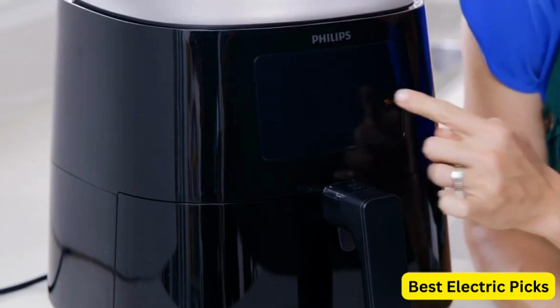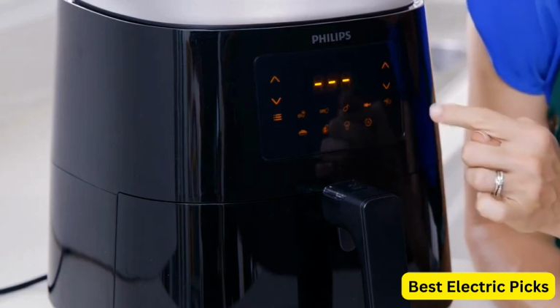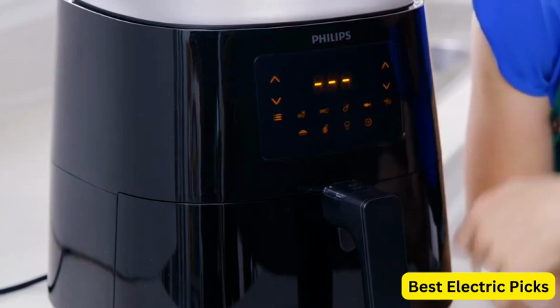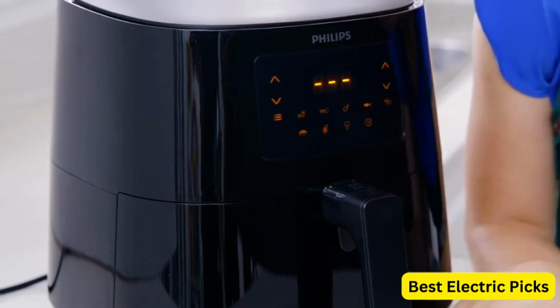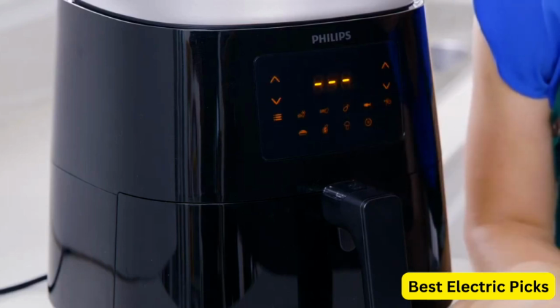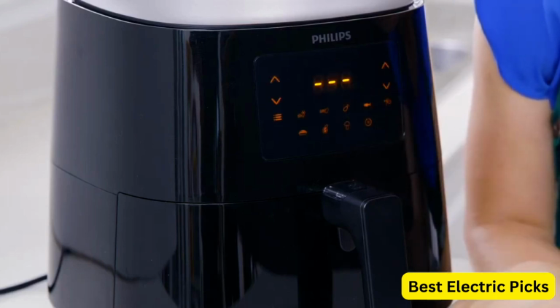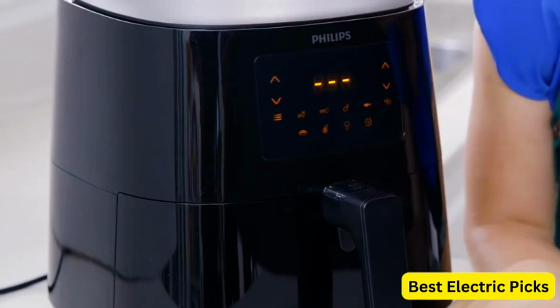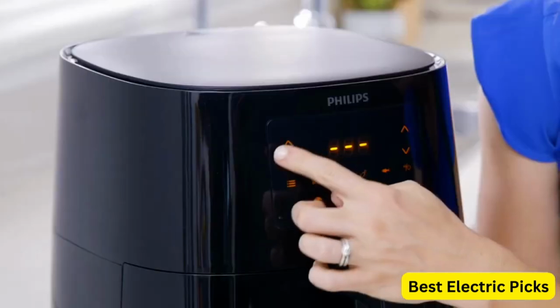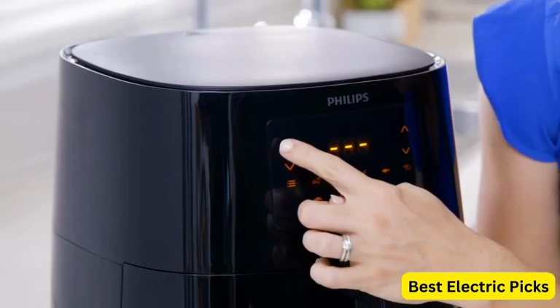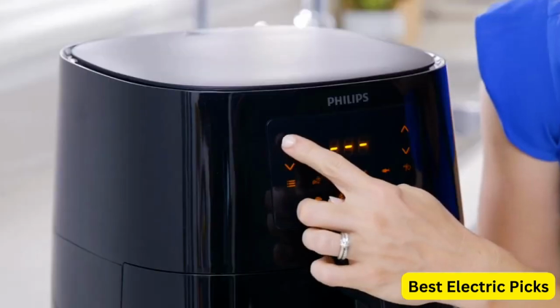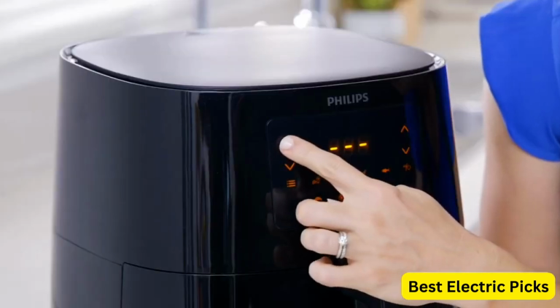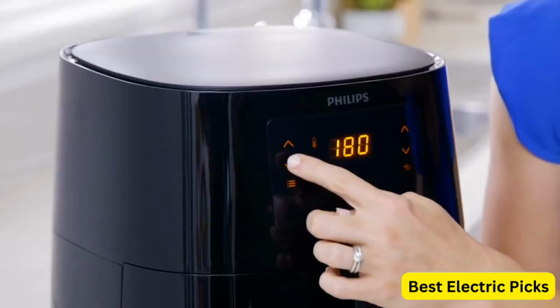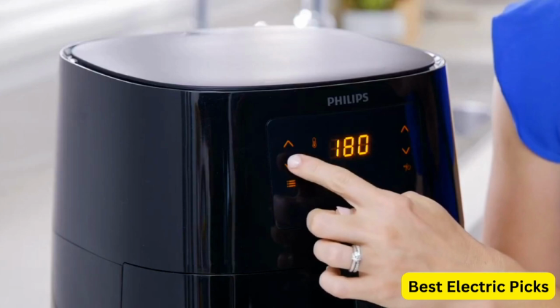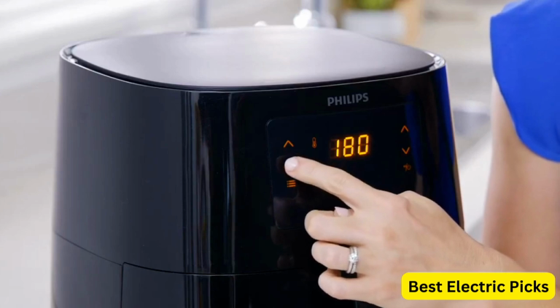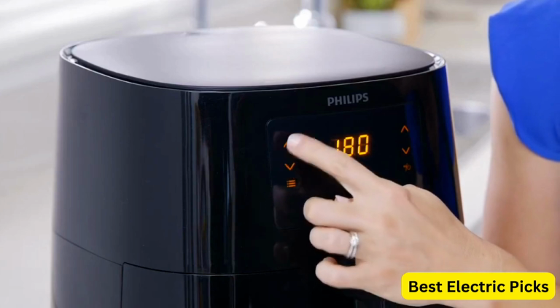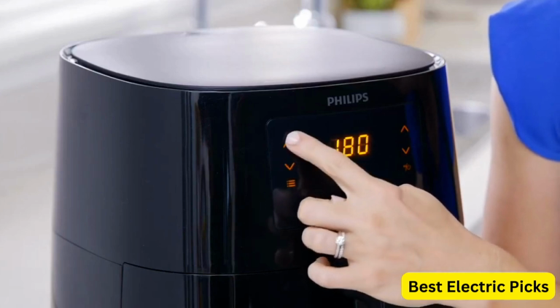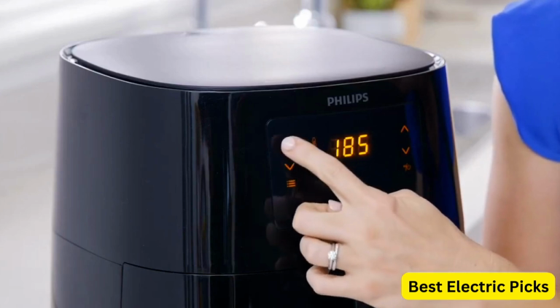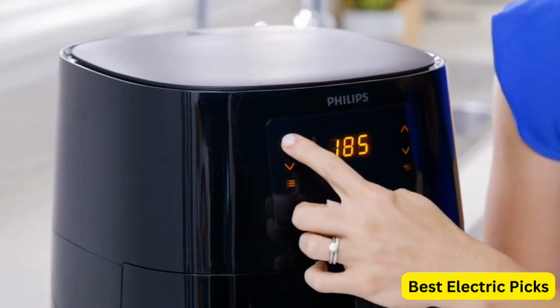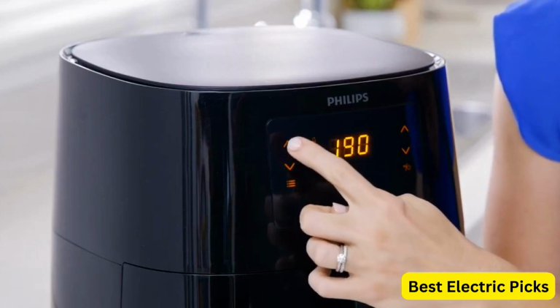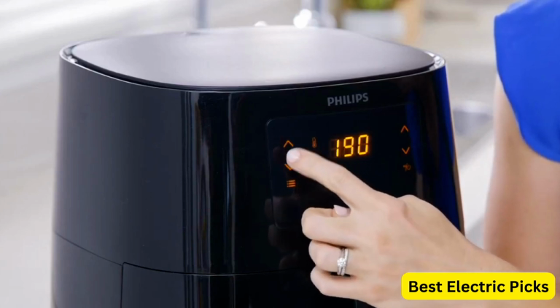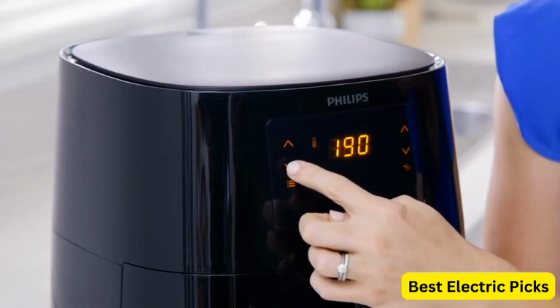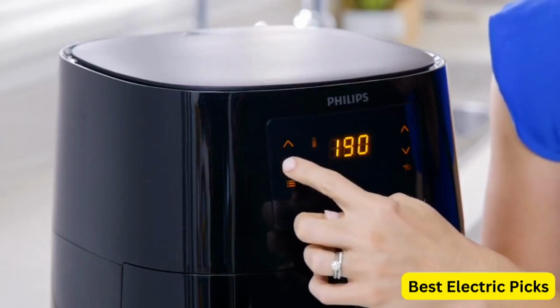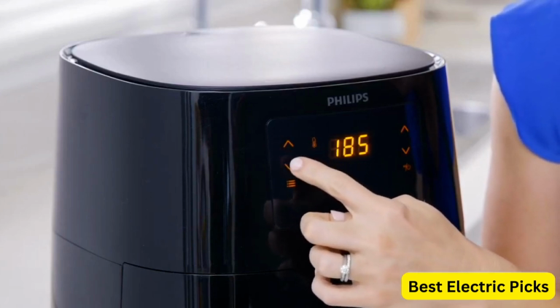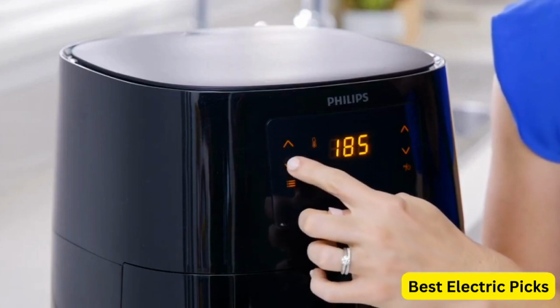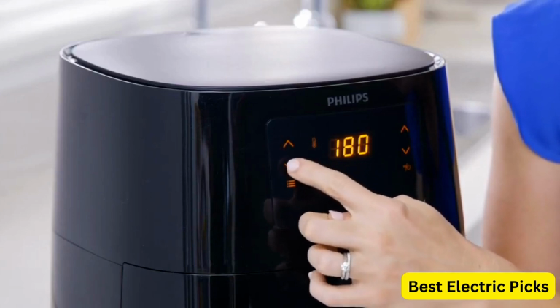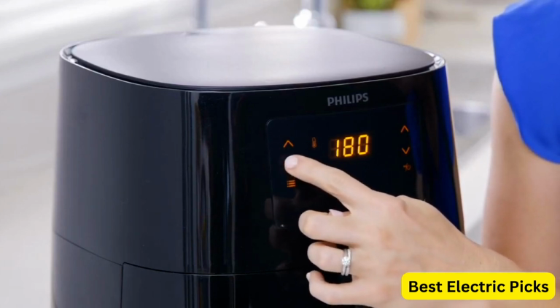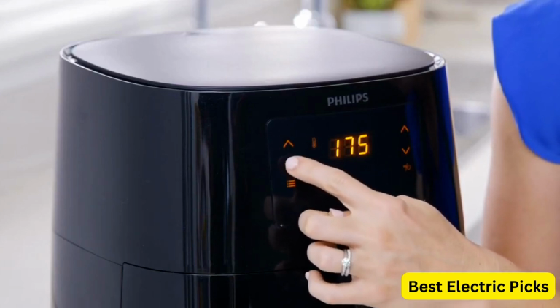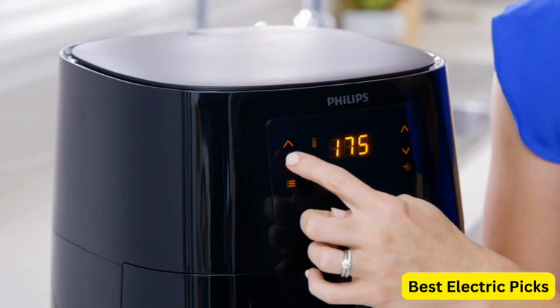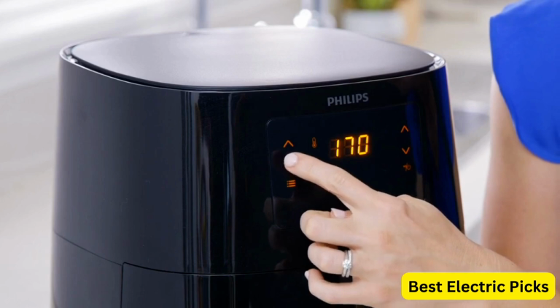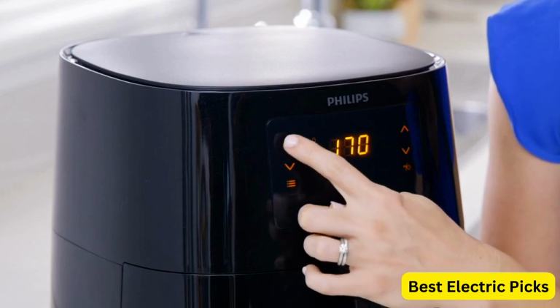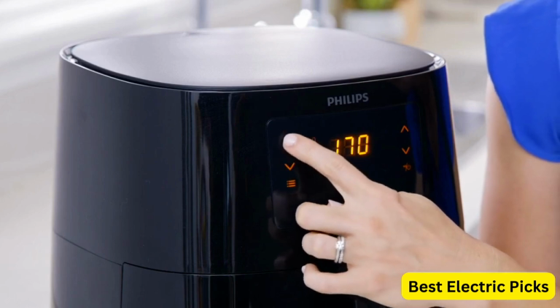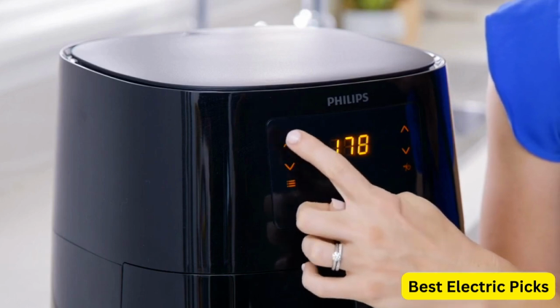The sleek black design adds a modern touch to any kitchen countertop. With the Philips Essential Air Fryer XL, you can enjoy your favorite fried dishes guilt-free, knowing that you are making healthier choices.